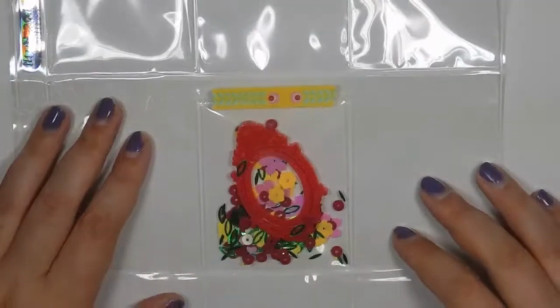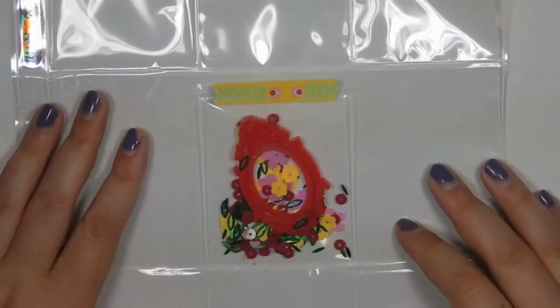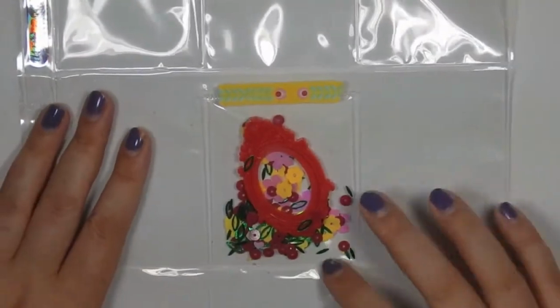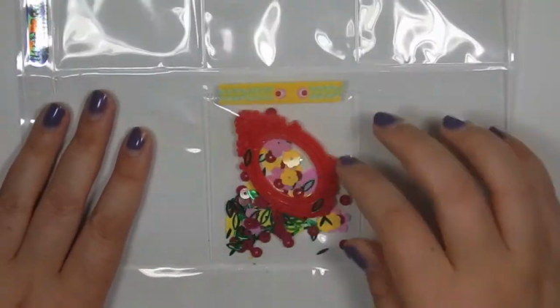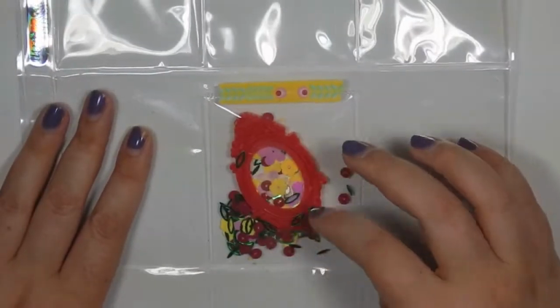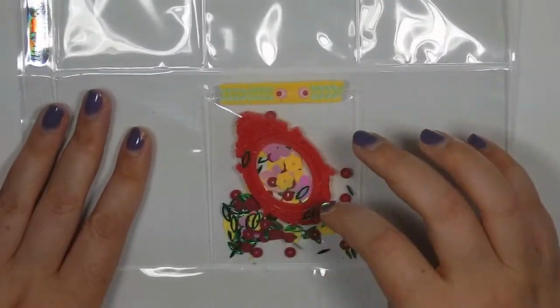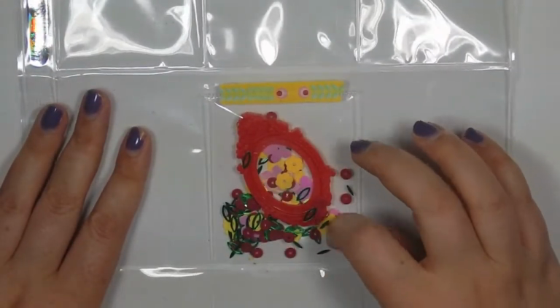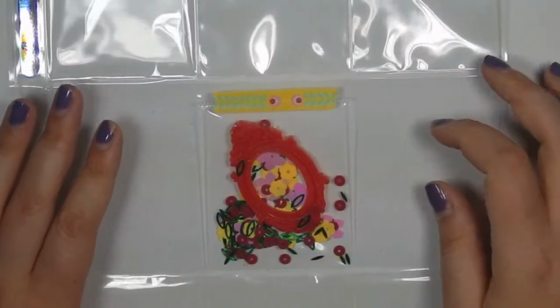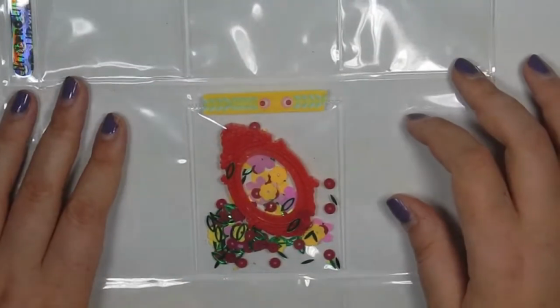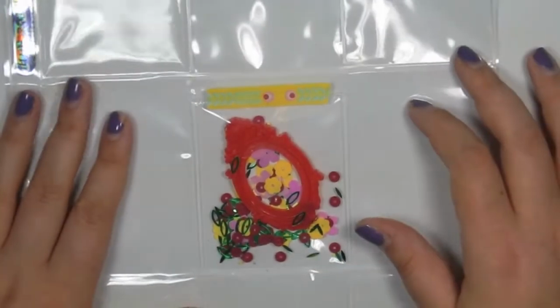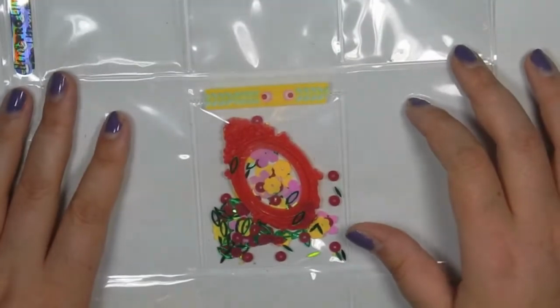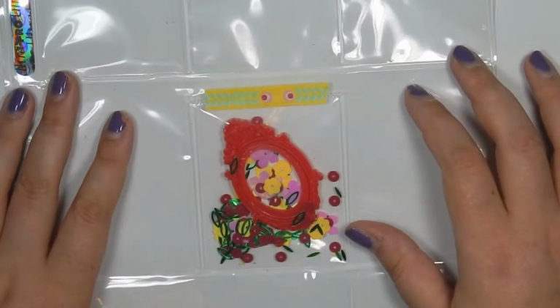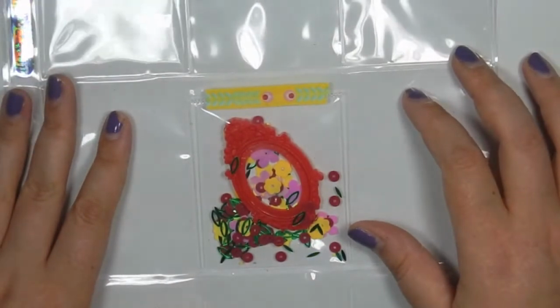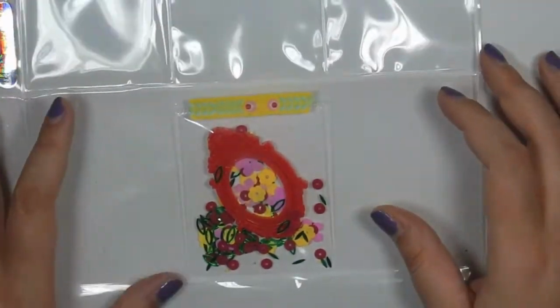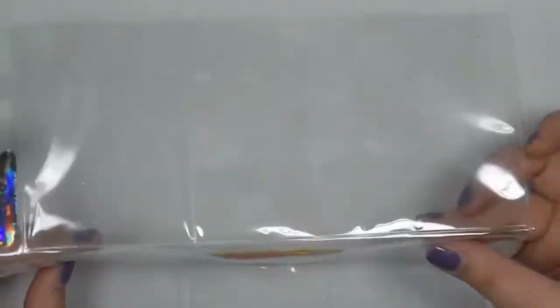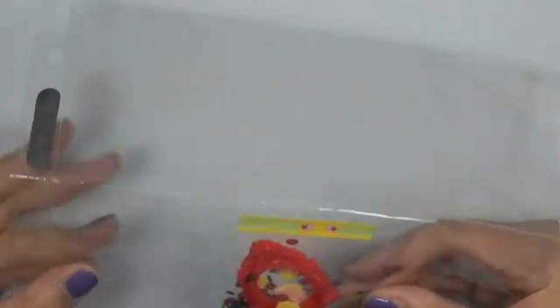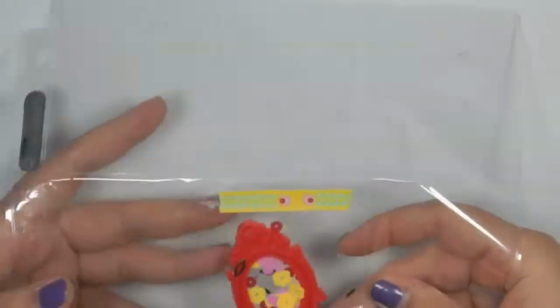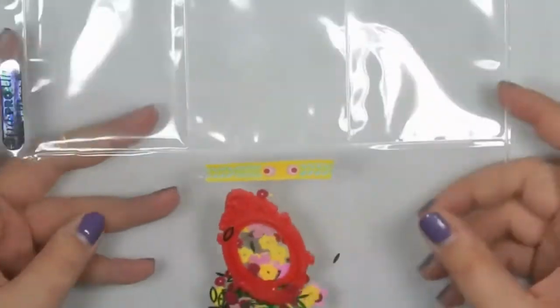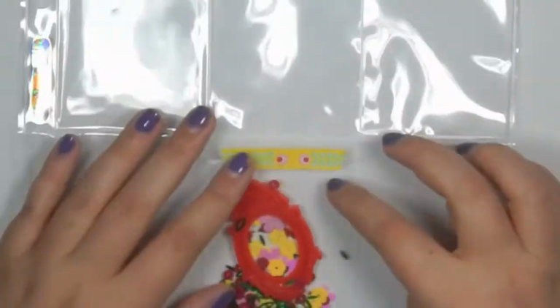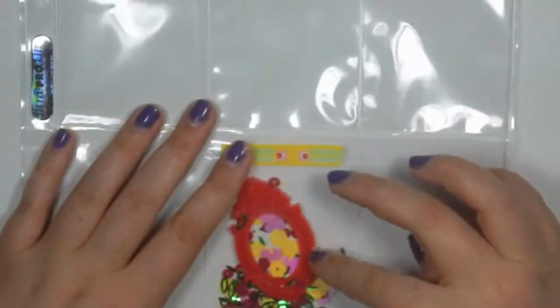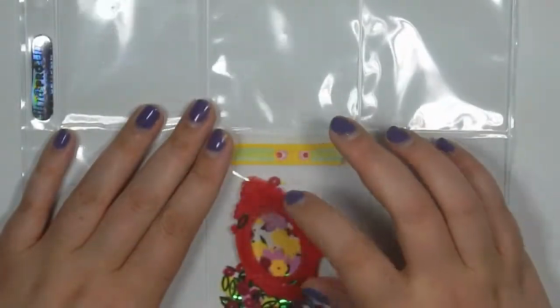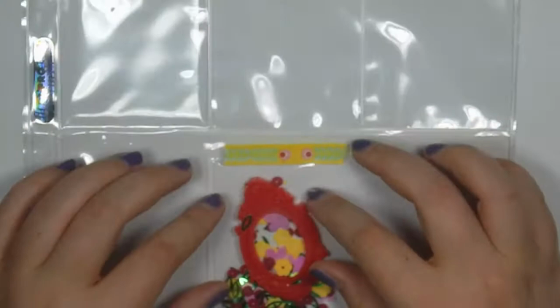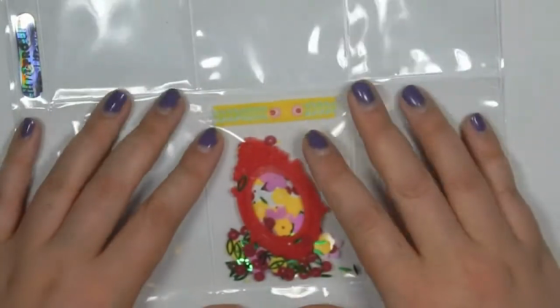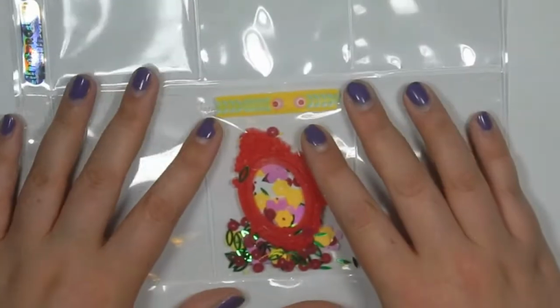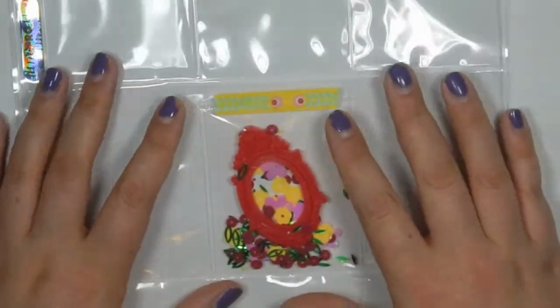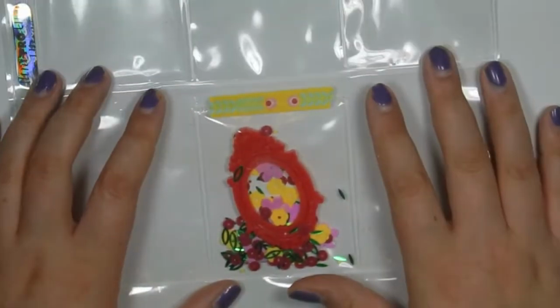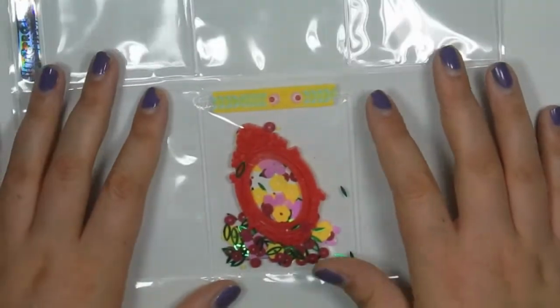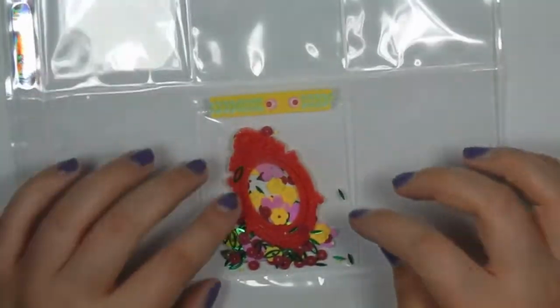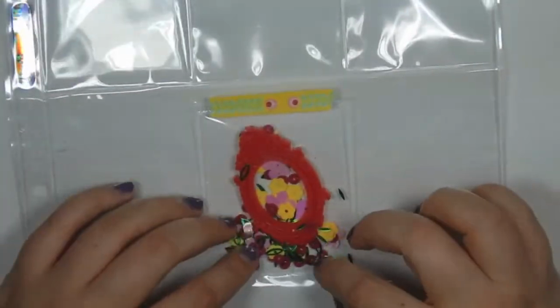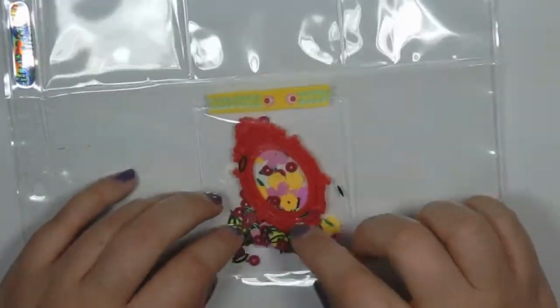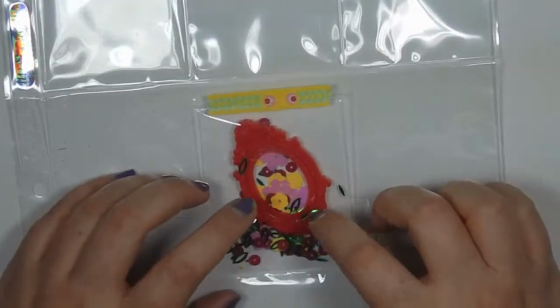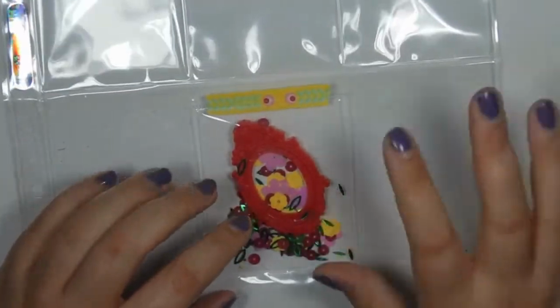Hey guys, welcome back to my channel! Today I'm going to show you a pocket letter that I made for Sarah. She sent me a pocket letter as a surprise, so I wanted to make her one back. She is one of my customers and it was such a lovely surprise, so this is what I'm making for her back.